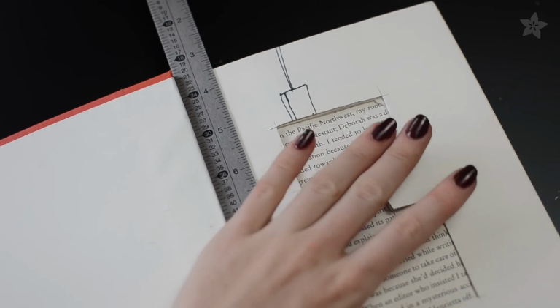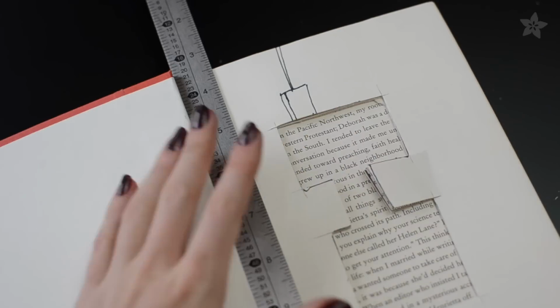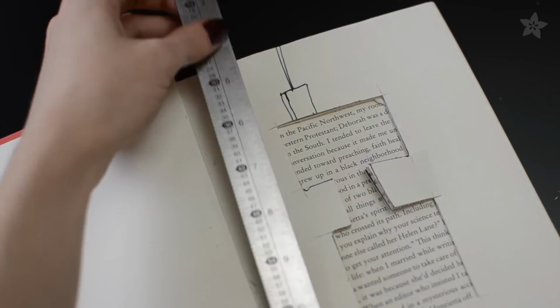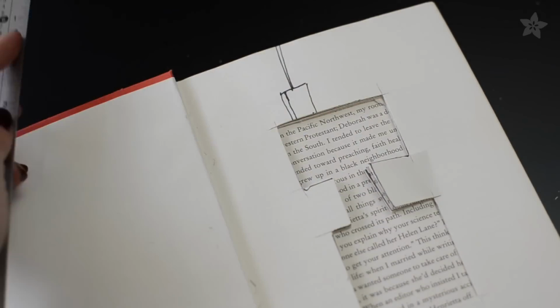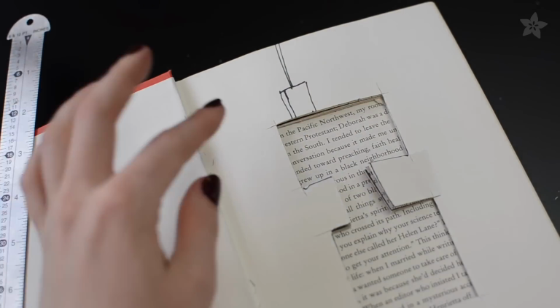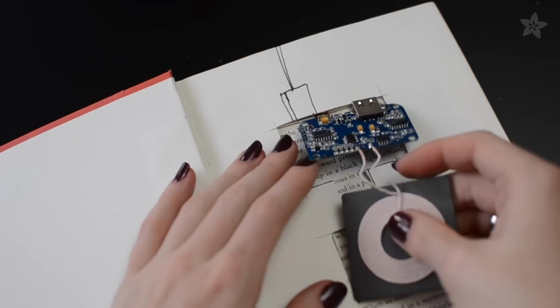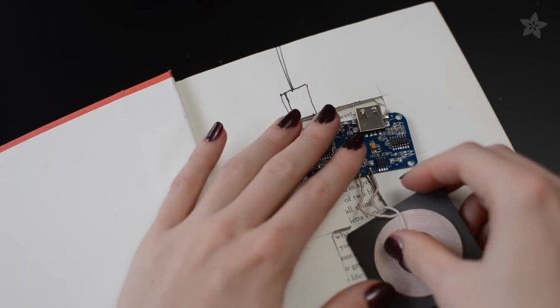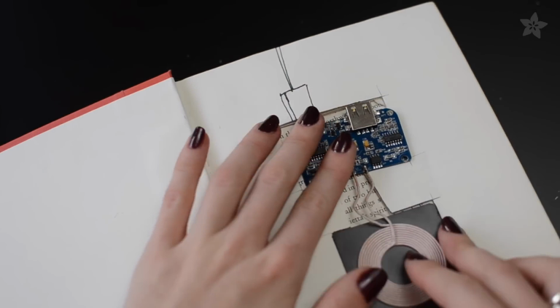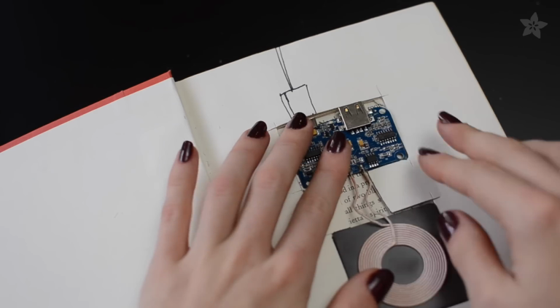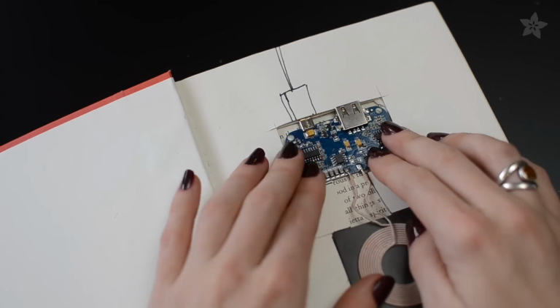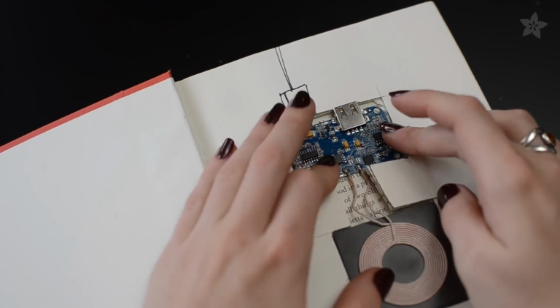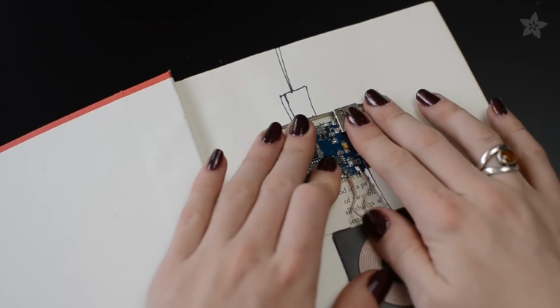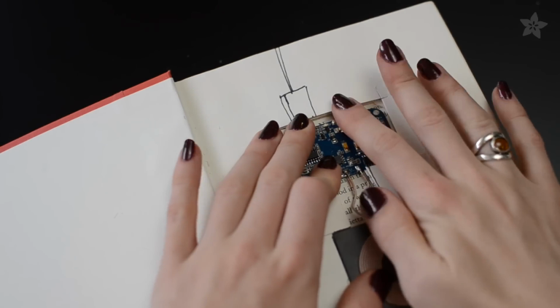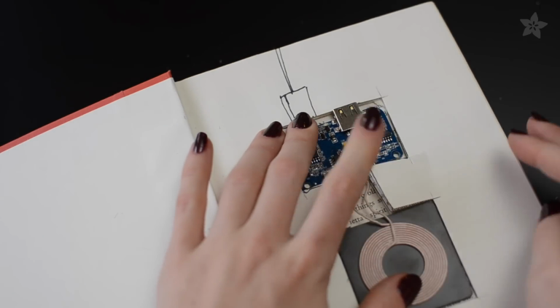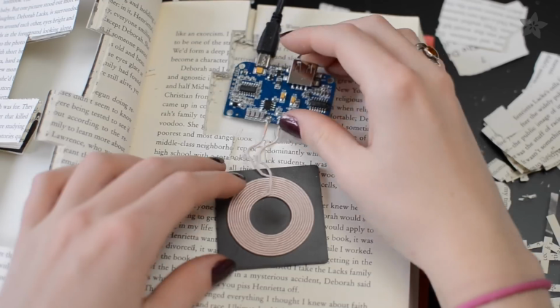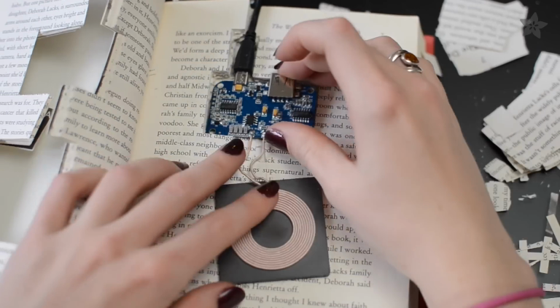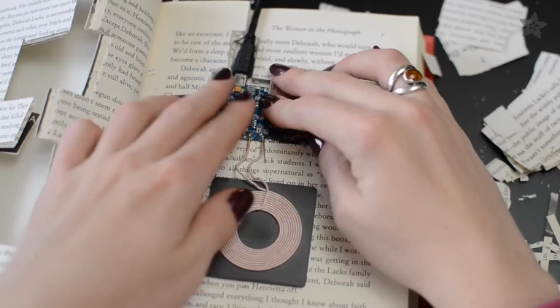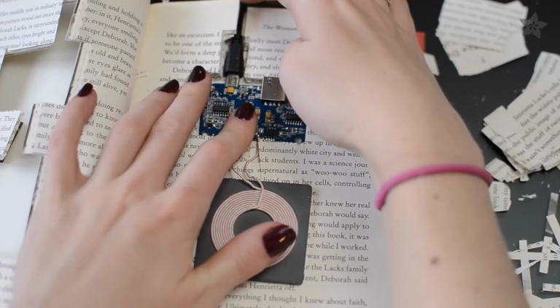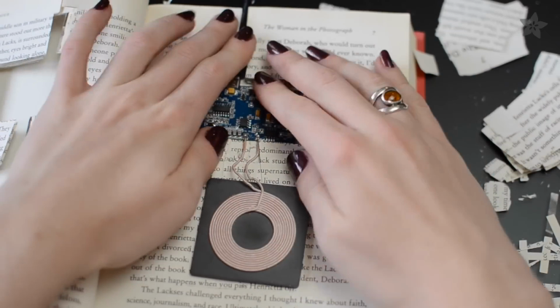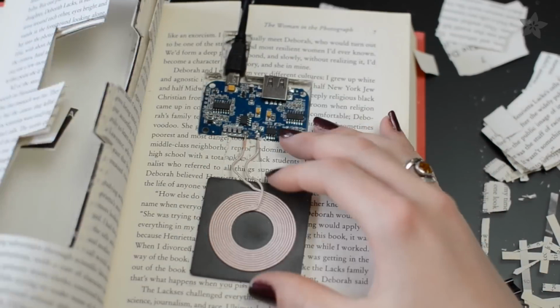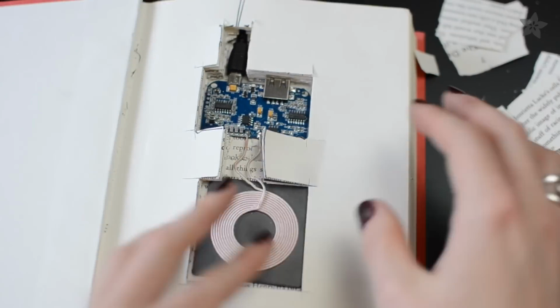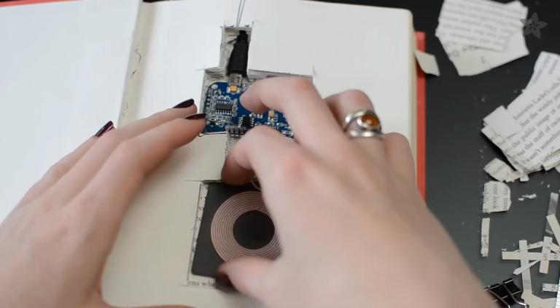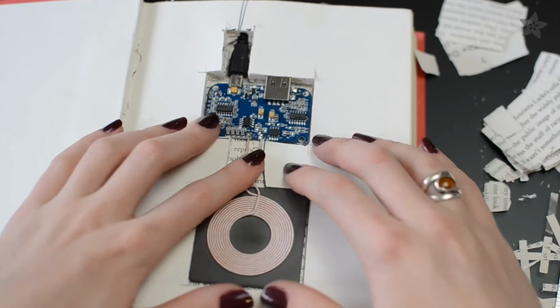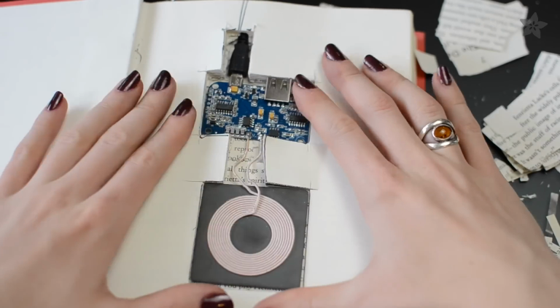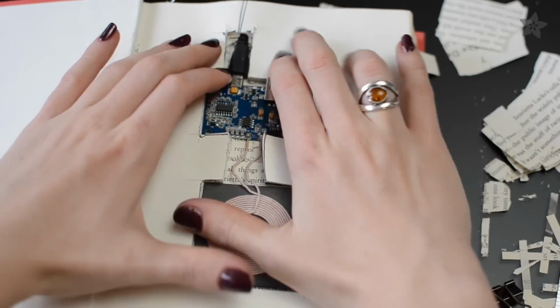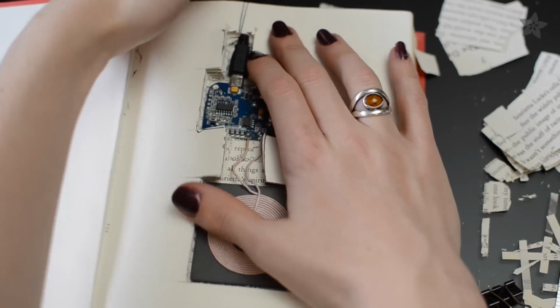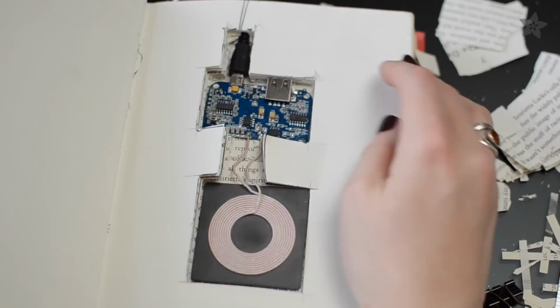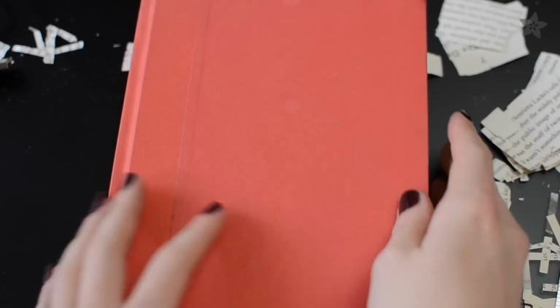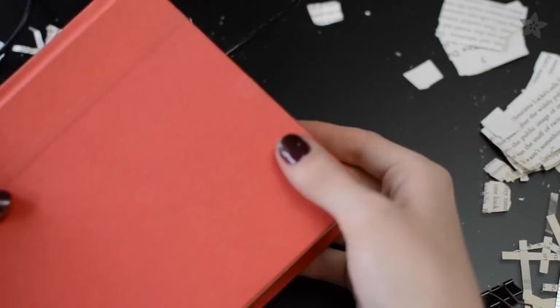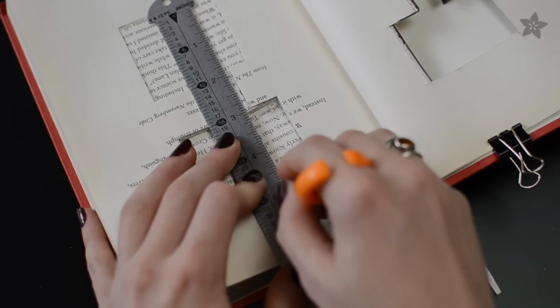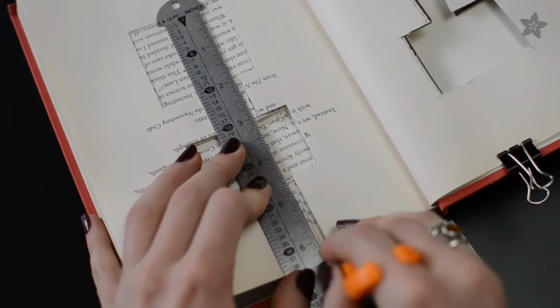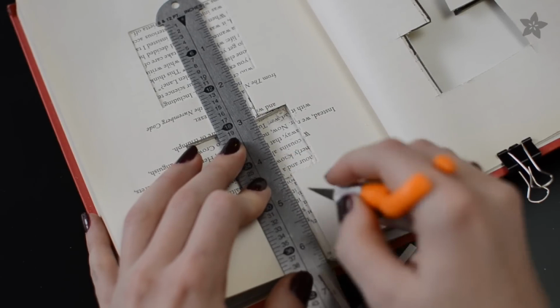The coil should be as close to the cover as possible, but you might want to make the spot for the circuit a bit deeper so the USB connector is completely submerged in pages. You can get fancy by cutting only a small hole for the USB cable.